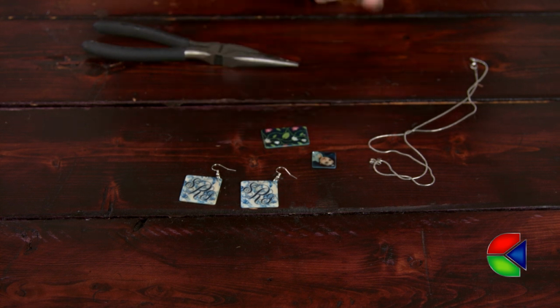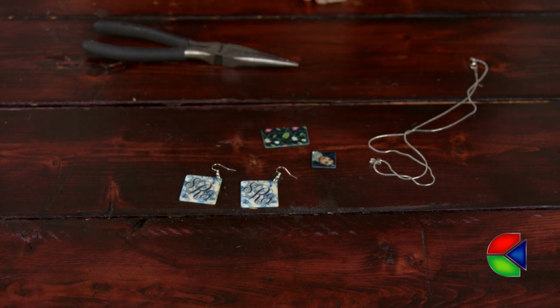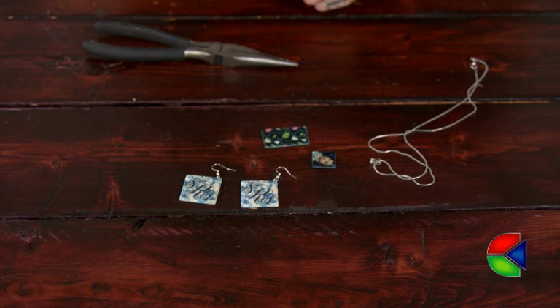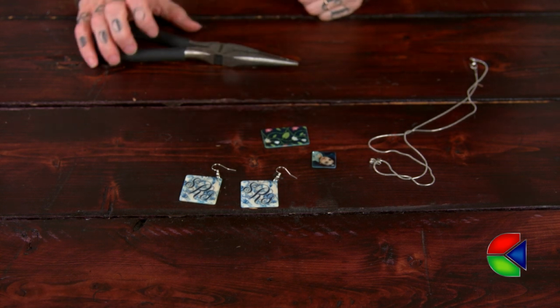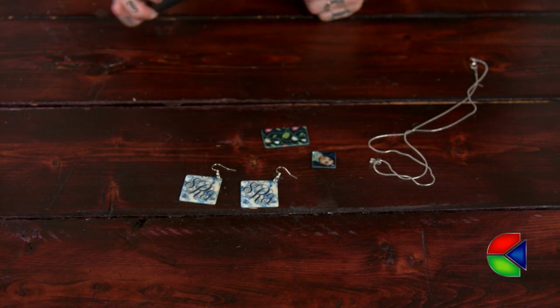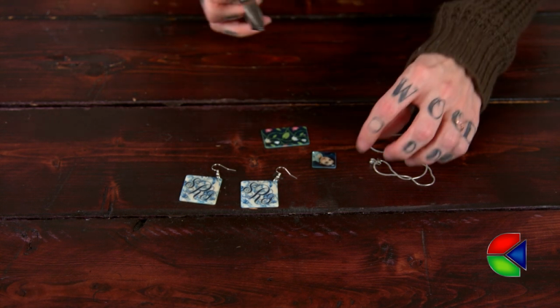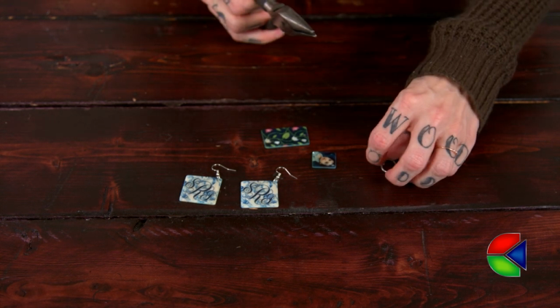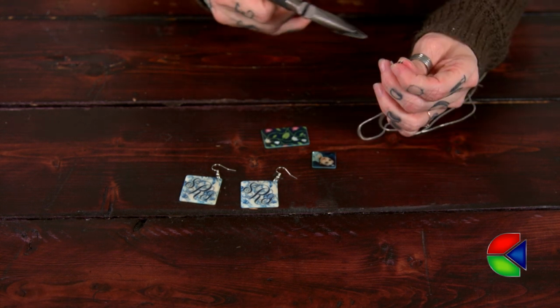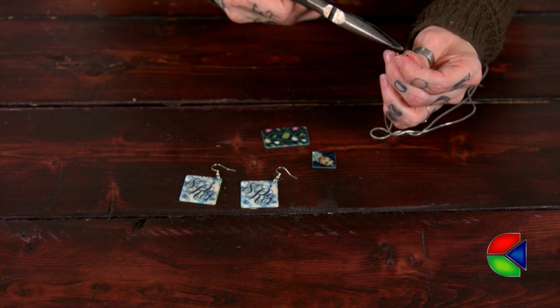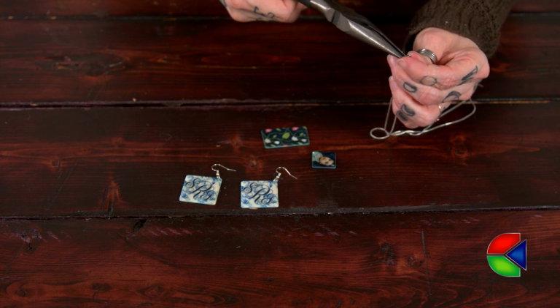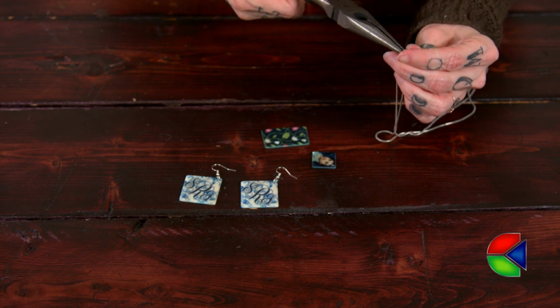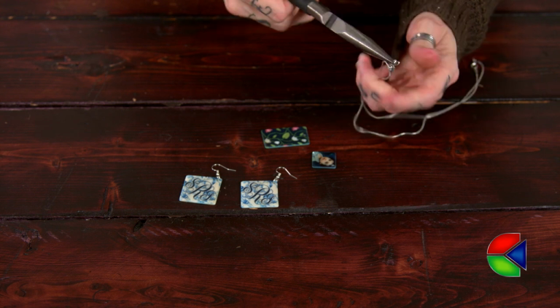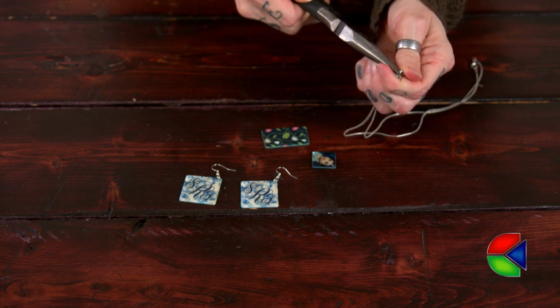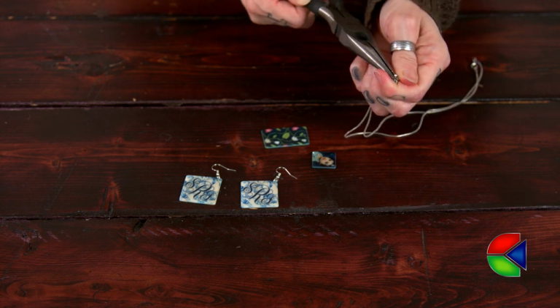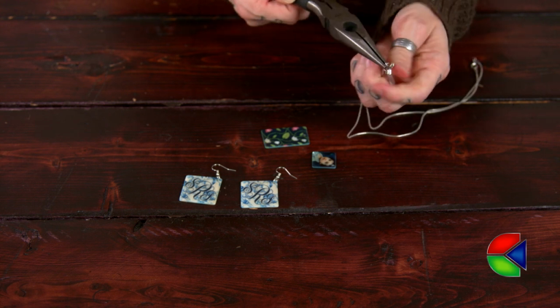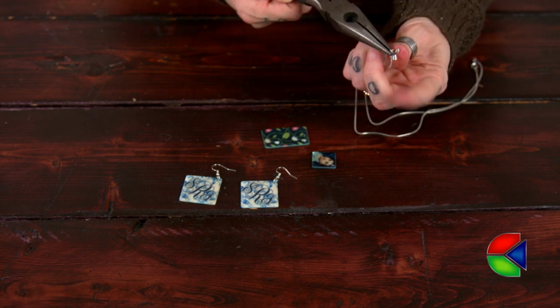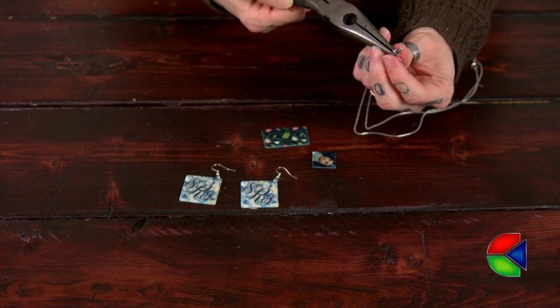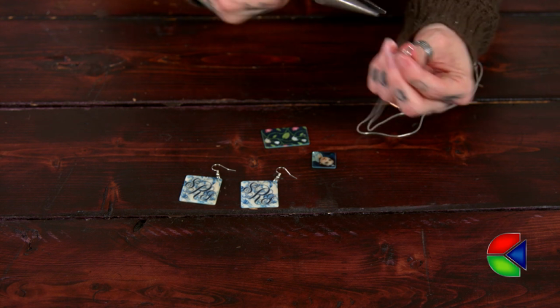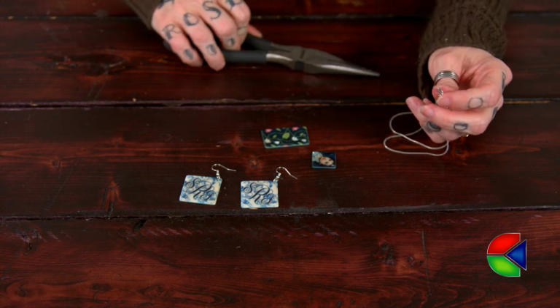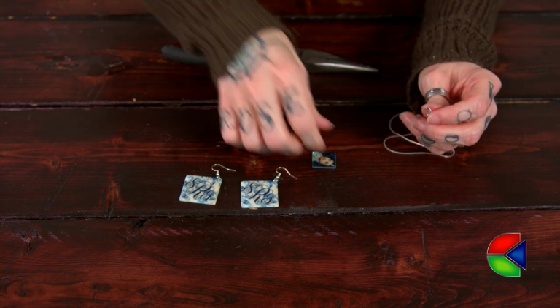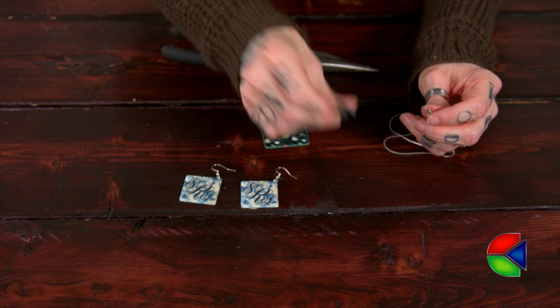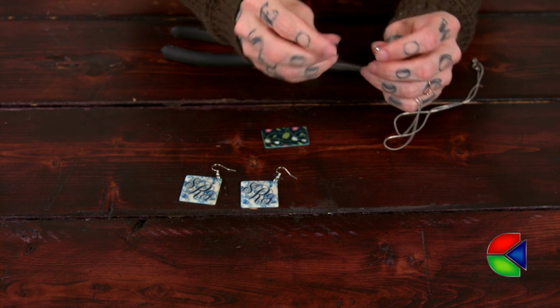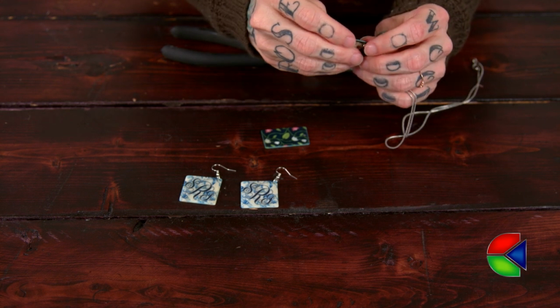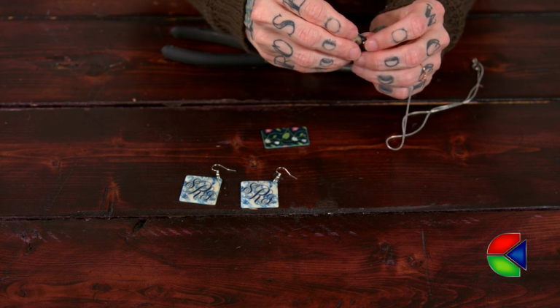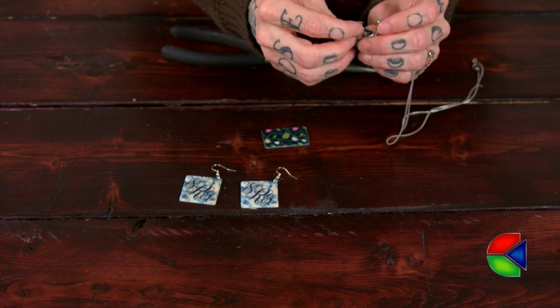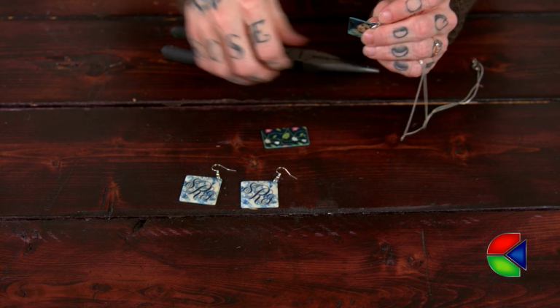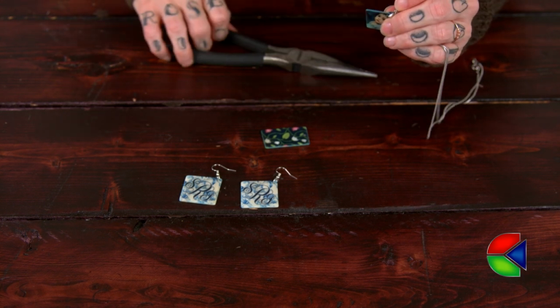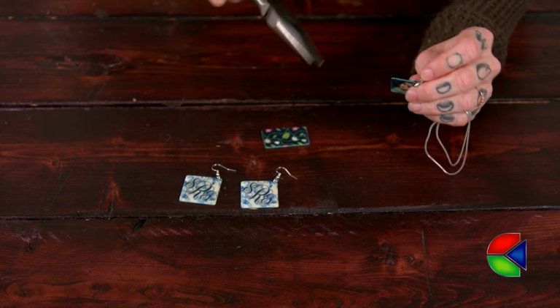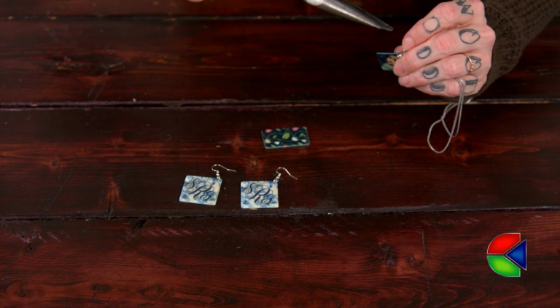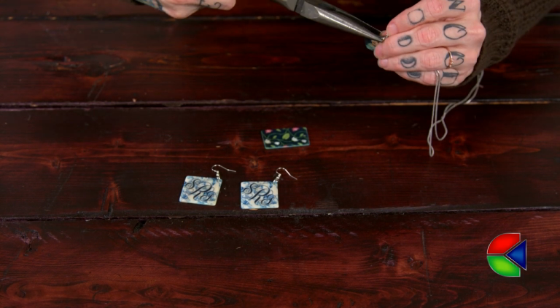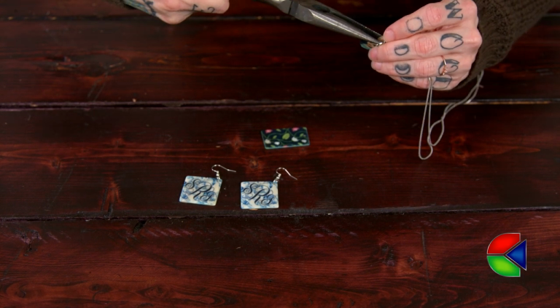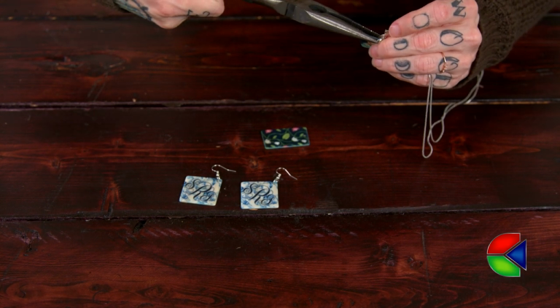Let's move on to the necklace. I've got my jewelry pliers and I'm just going to open the bail, insert my pendant, and use my pliers again to close it.